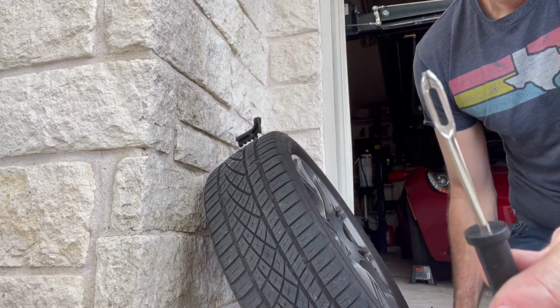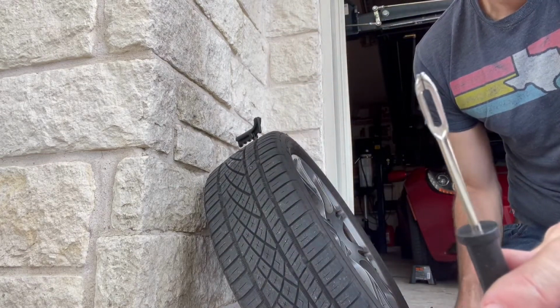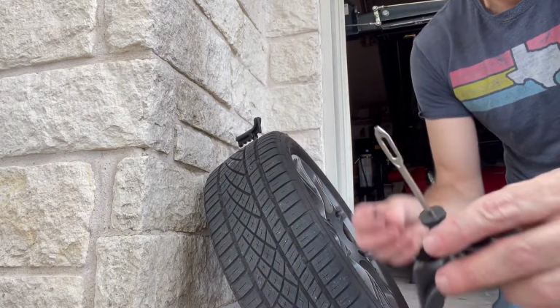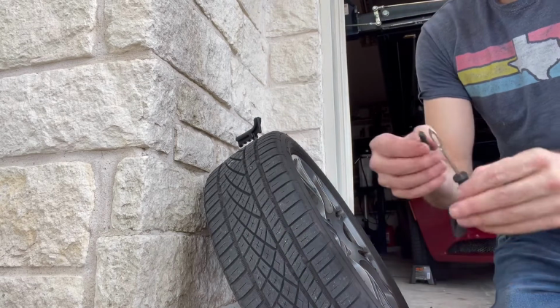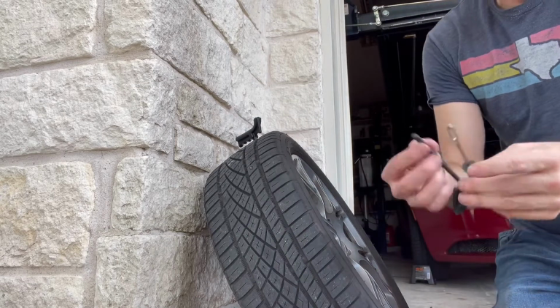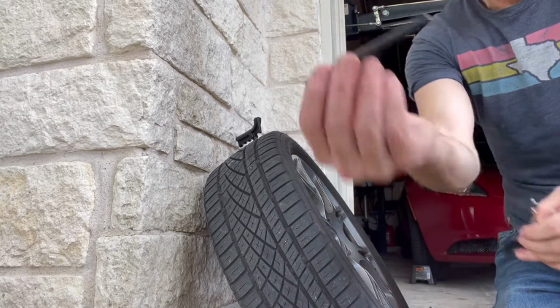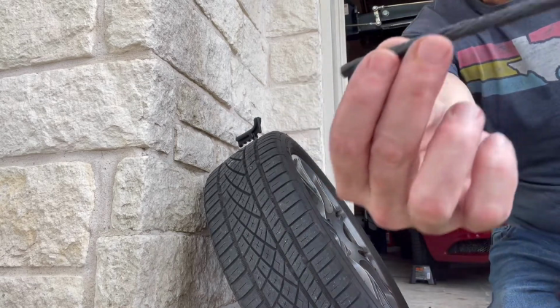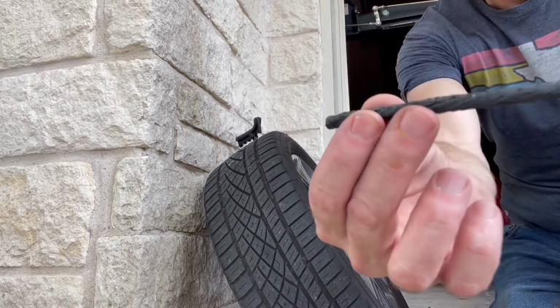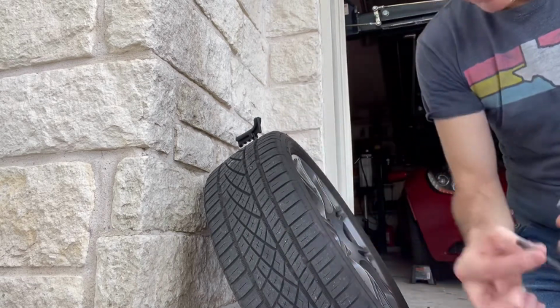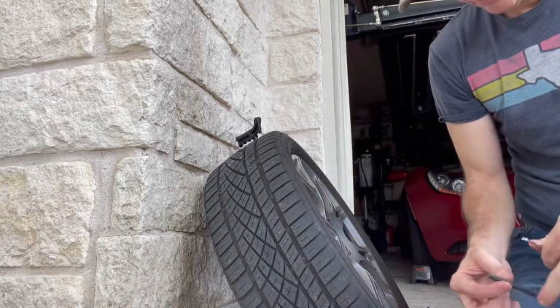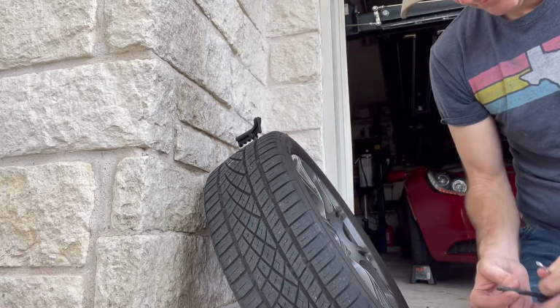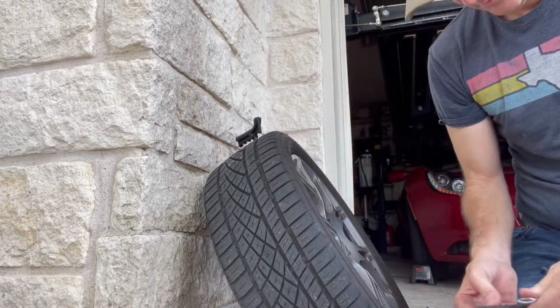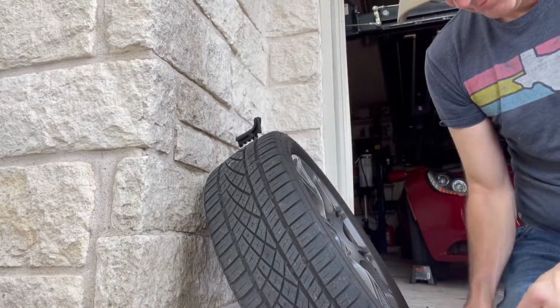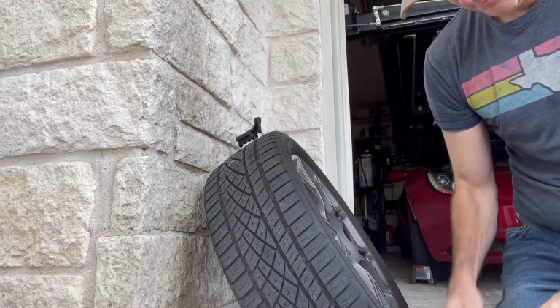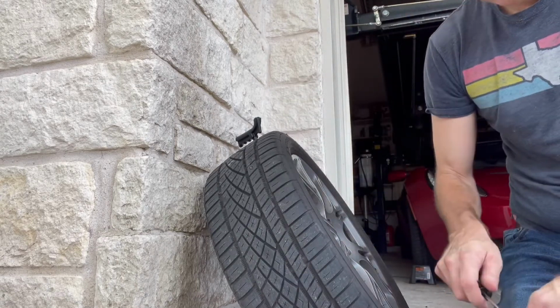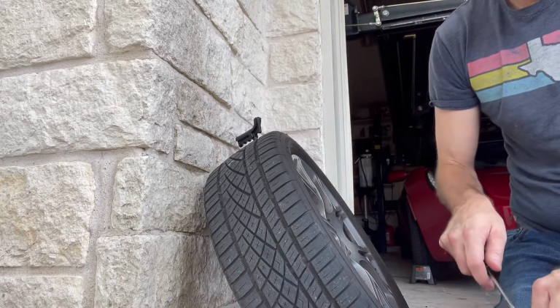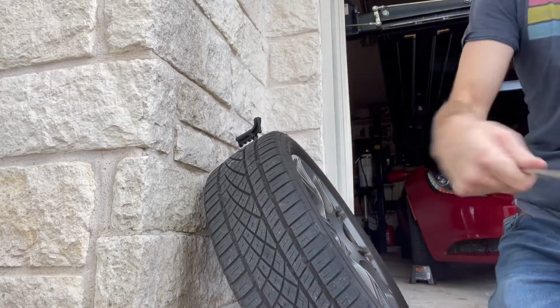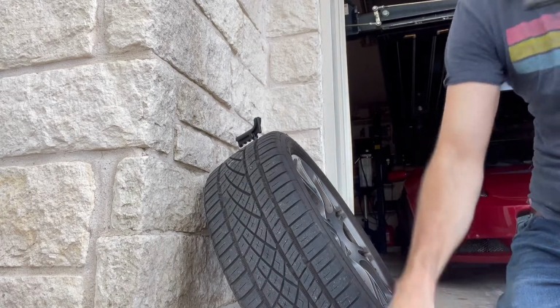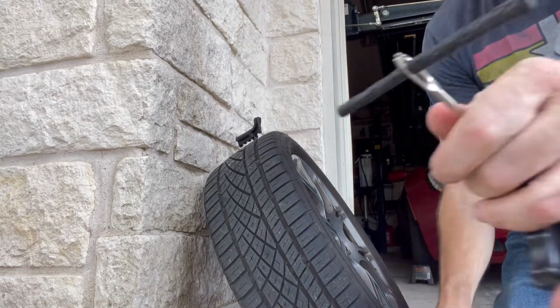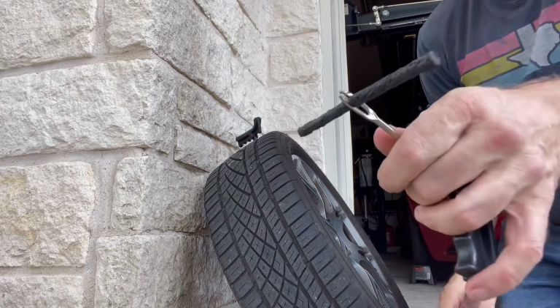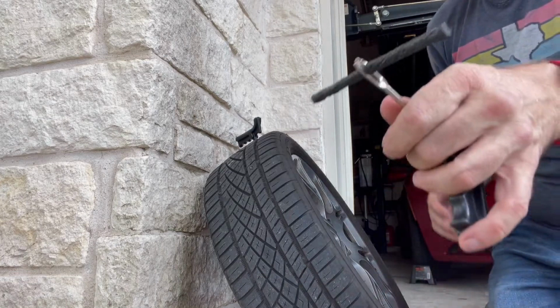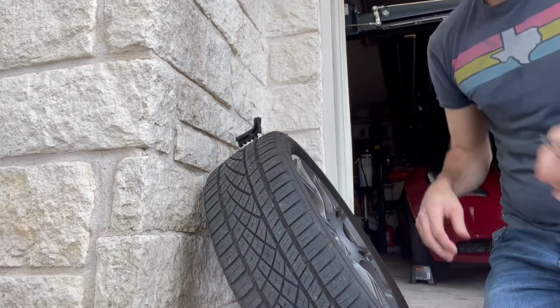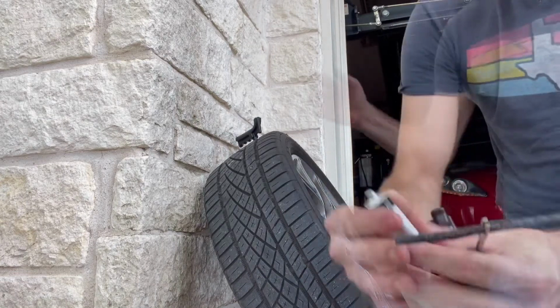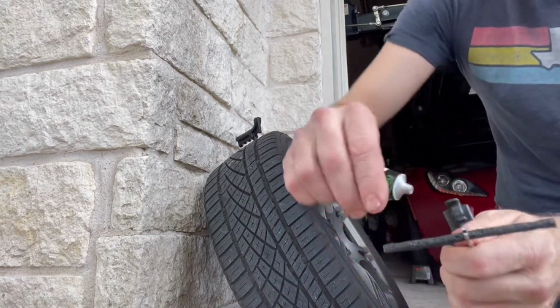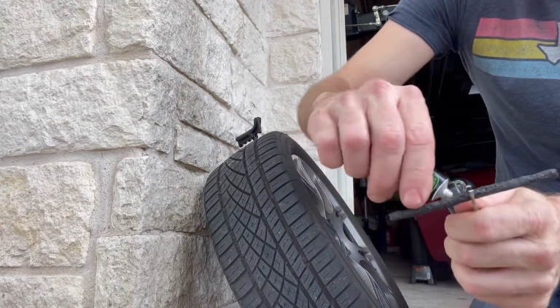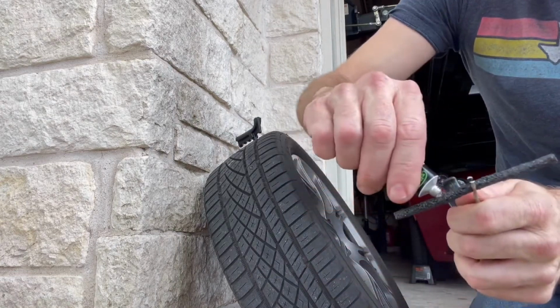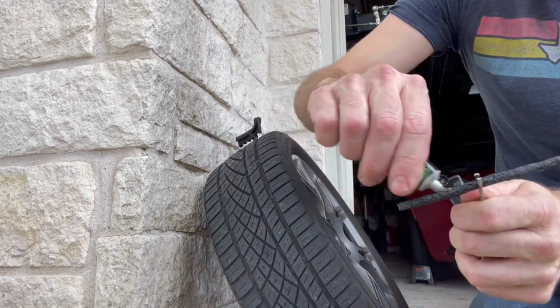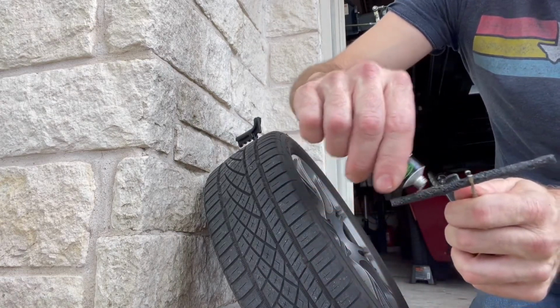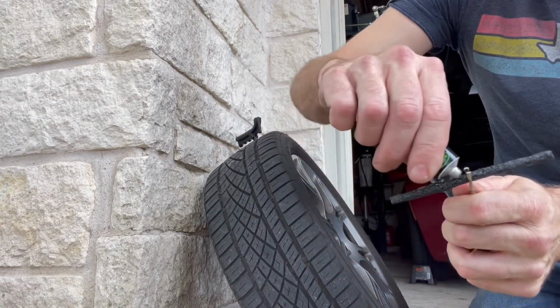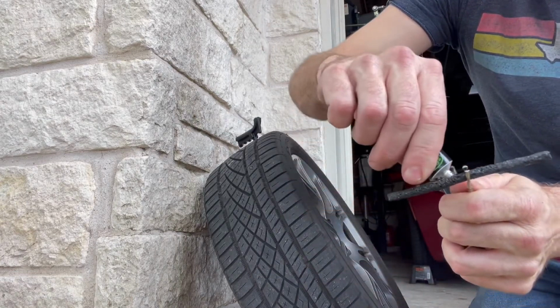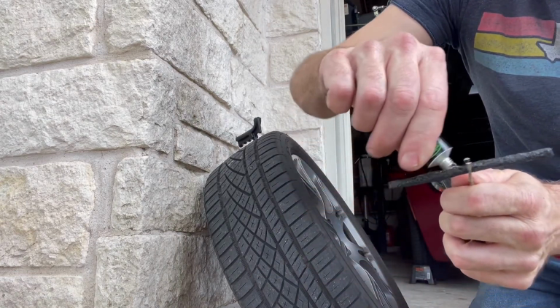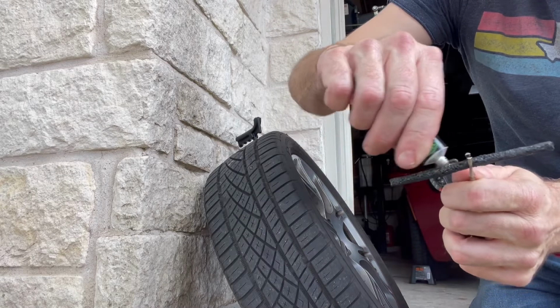The plugging tool. Here's the plug. Cover the plug and rub the rubber cement in.